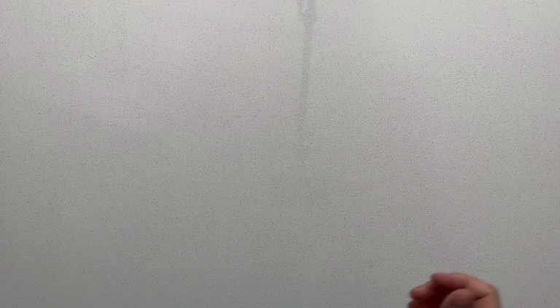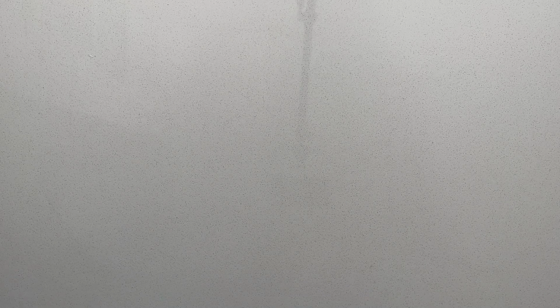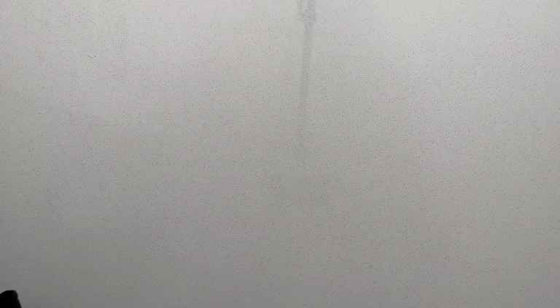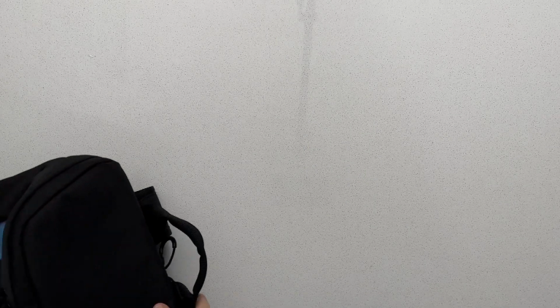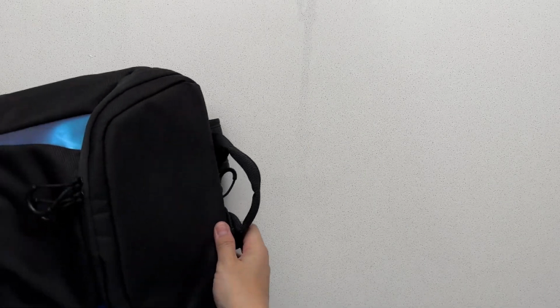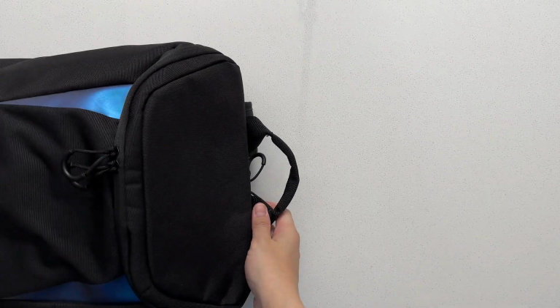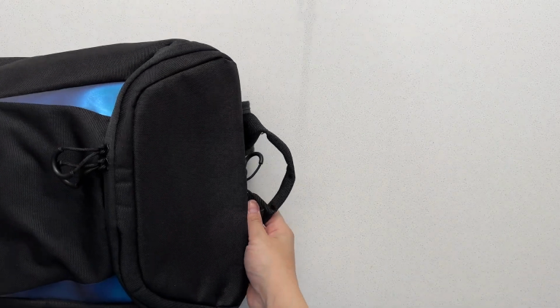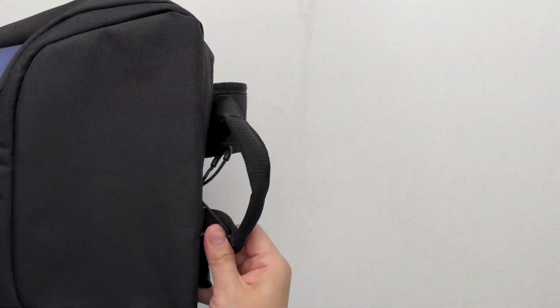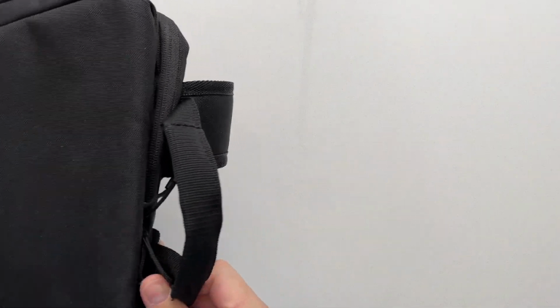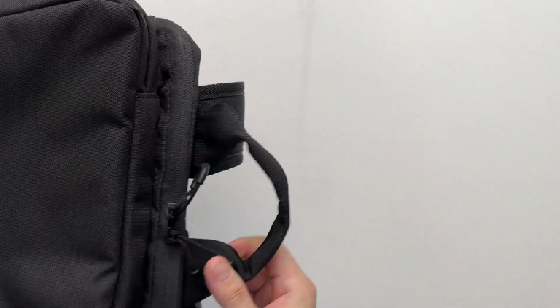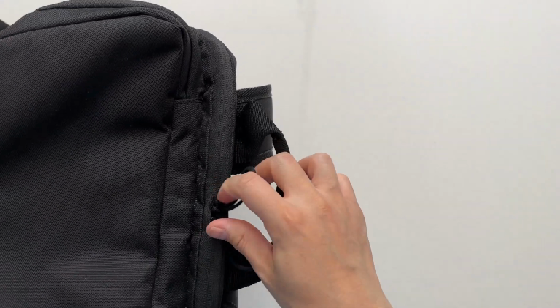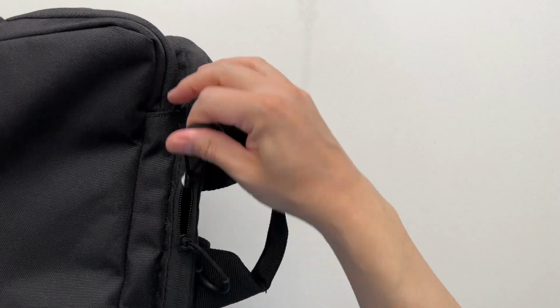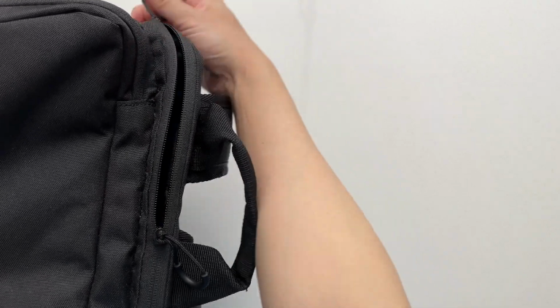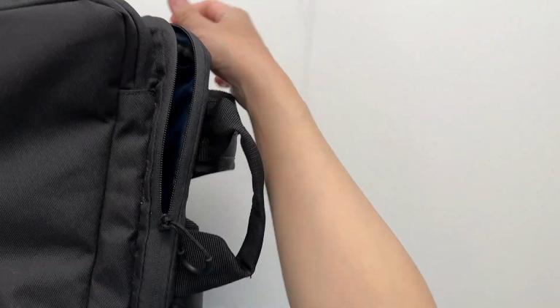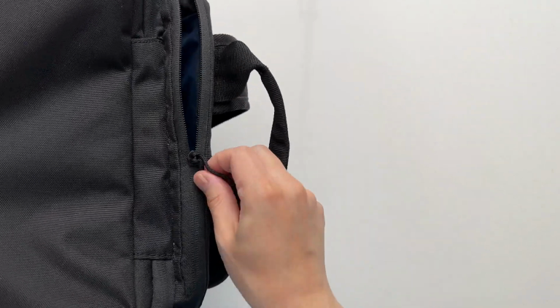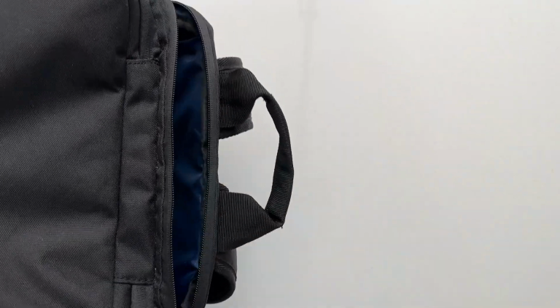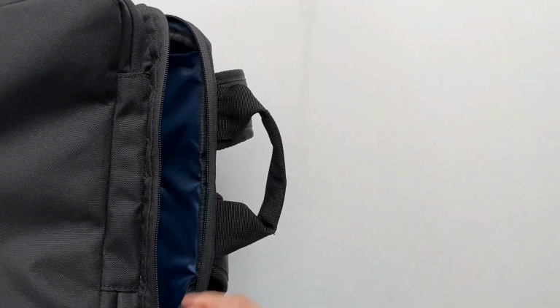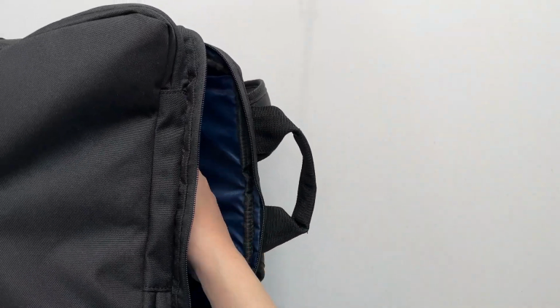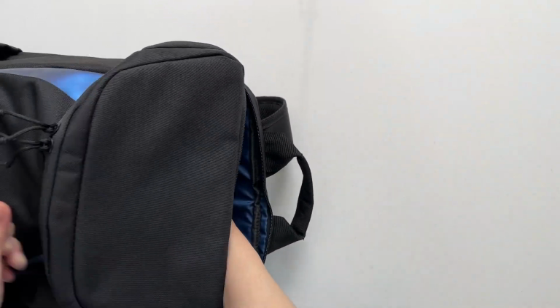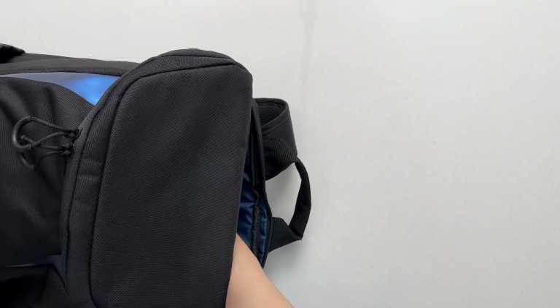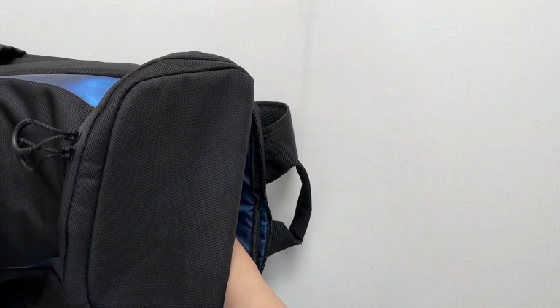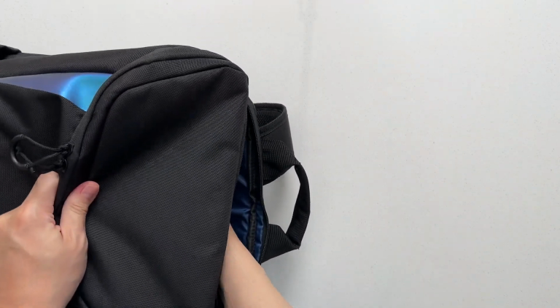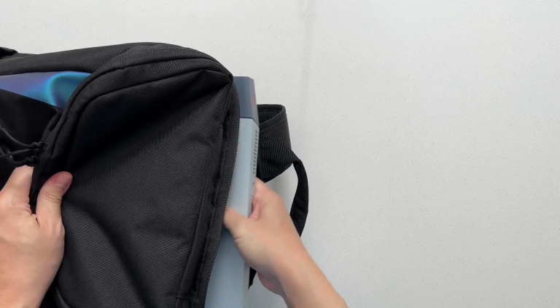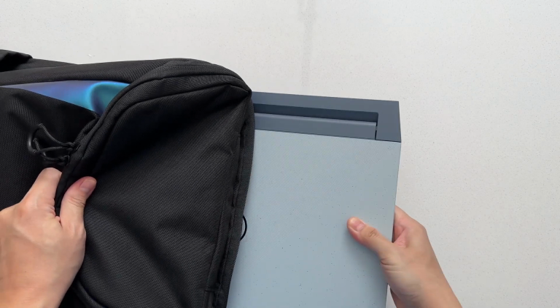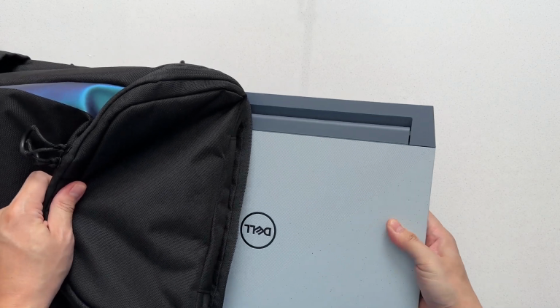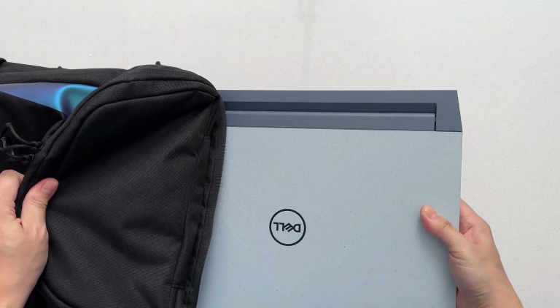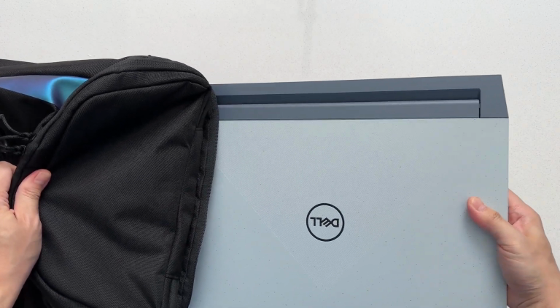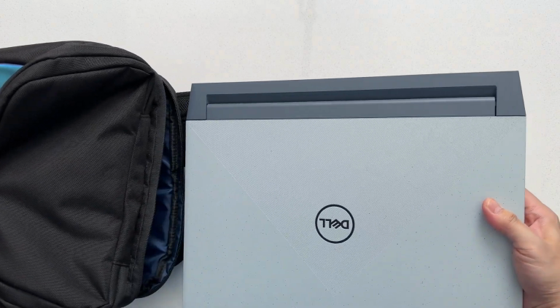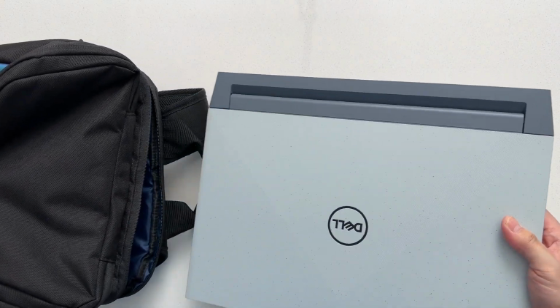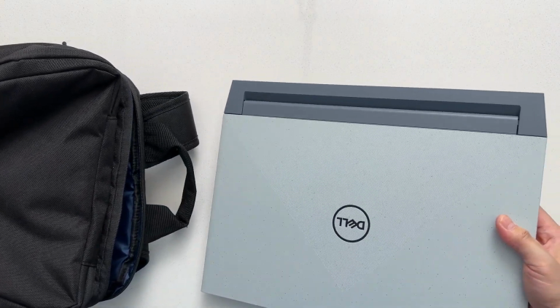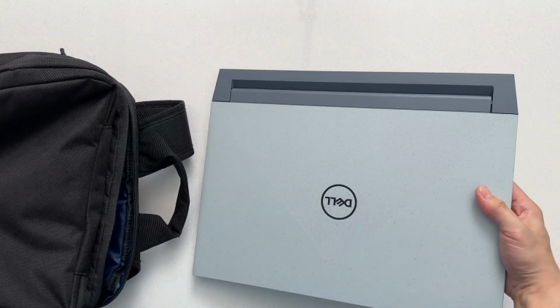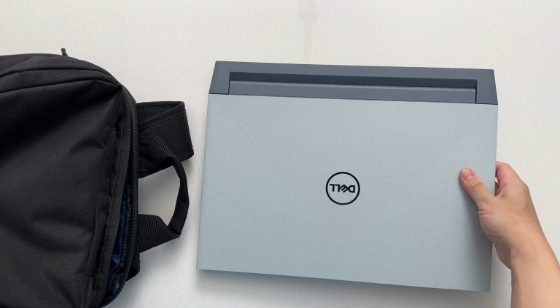Hello everybody. It's been a whole two years since I bought my Dell G15 Ryzen Edition, and I feel like a lot has changed in the PC gaming landscape since then. But this is still one of my favorite gaming gadgets, and I wanted to go over my current thoughts on it. So here it is — let's discuss how it's held up so far.